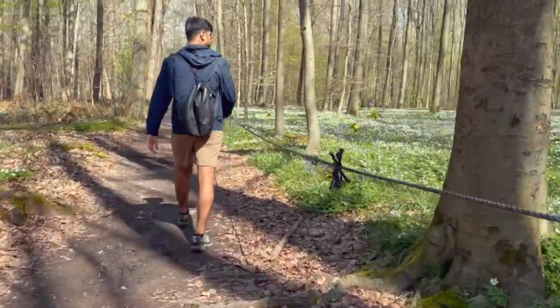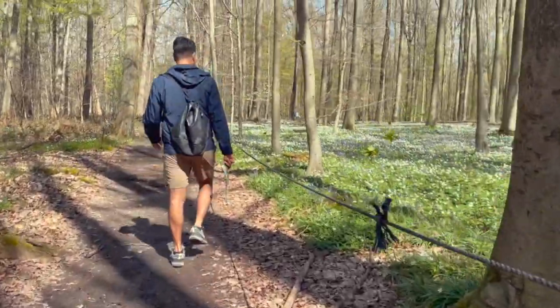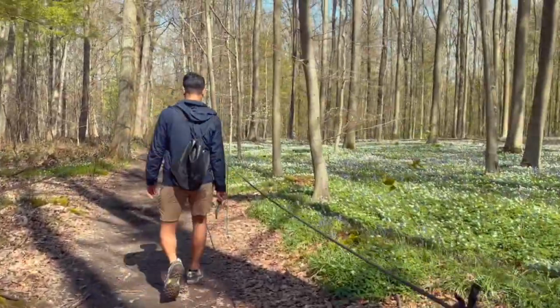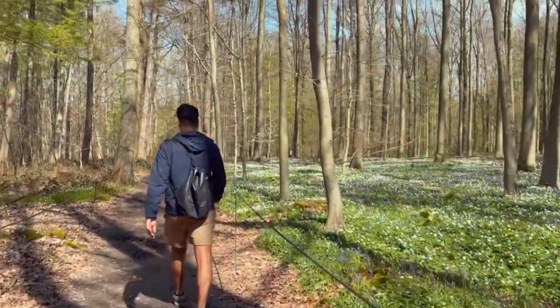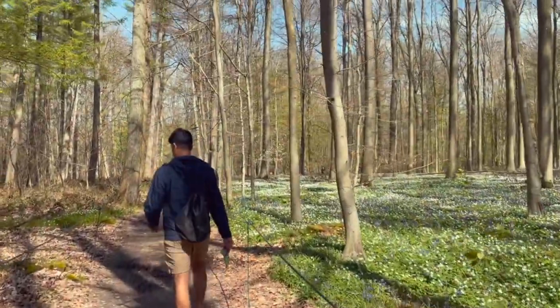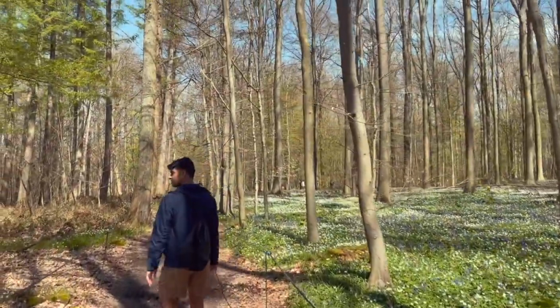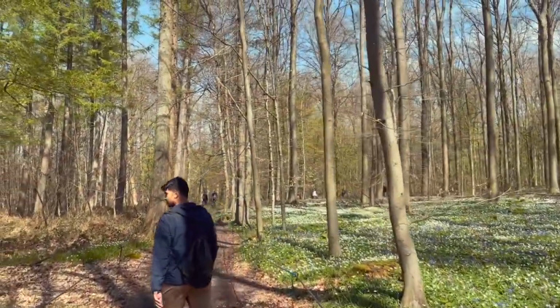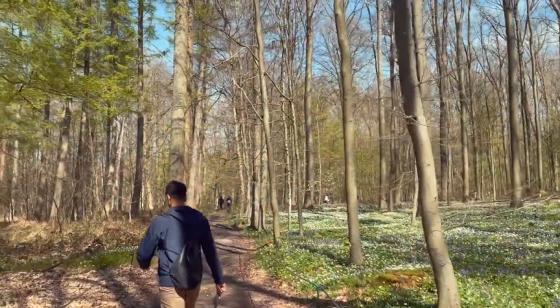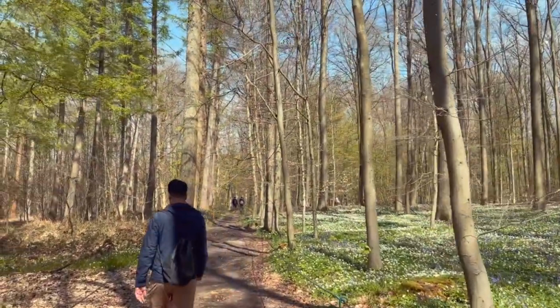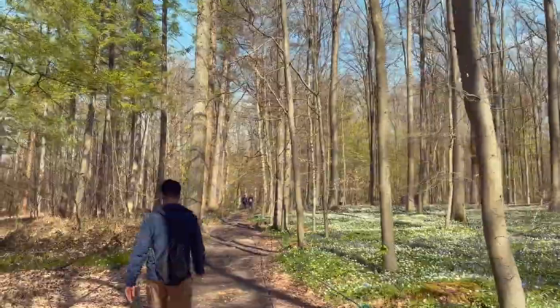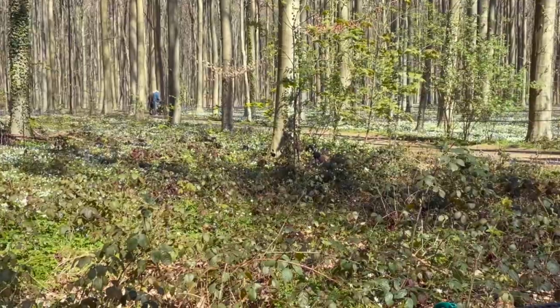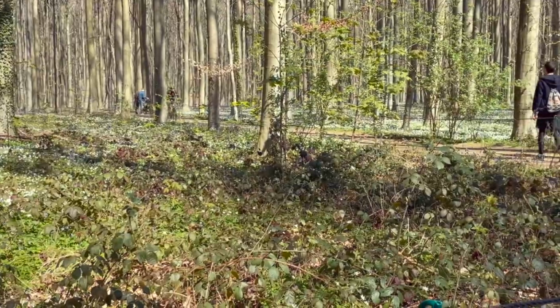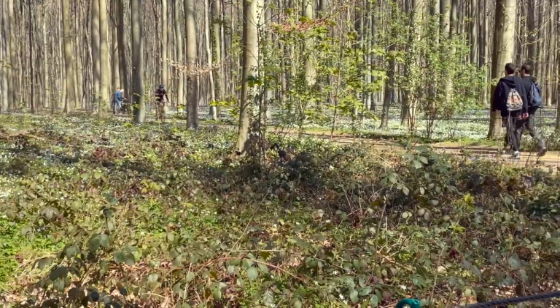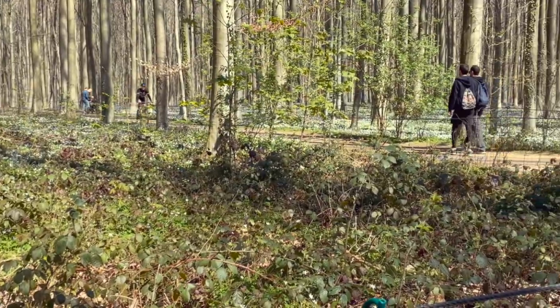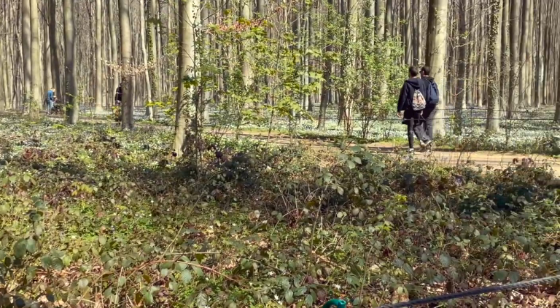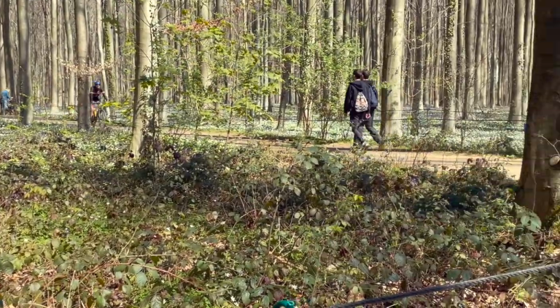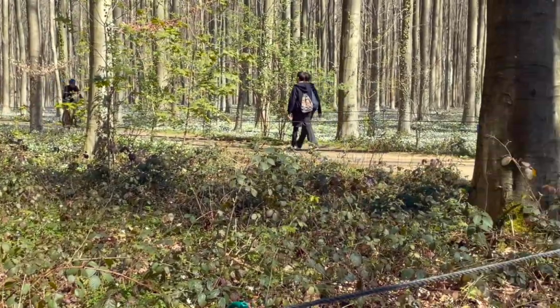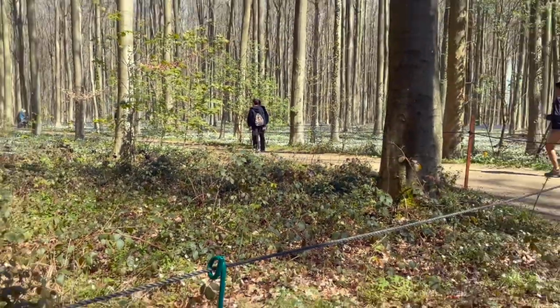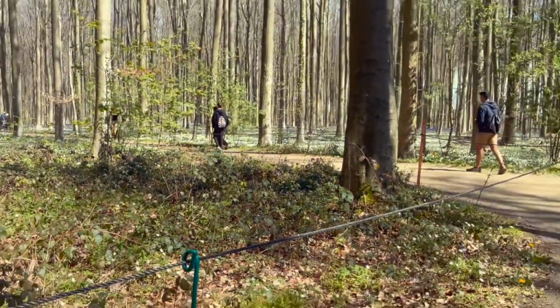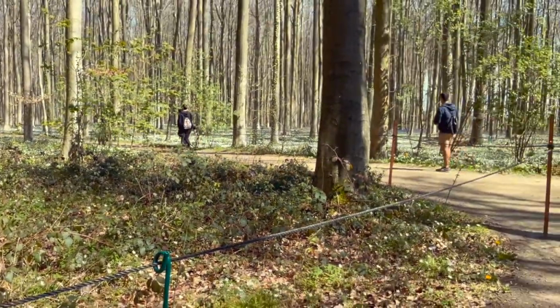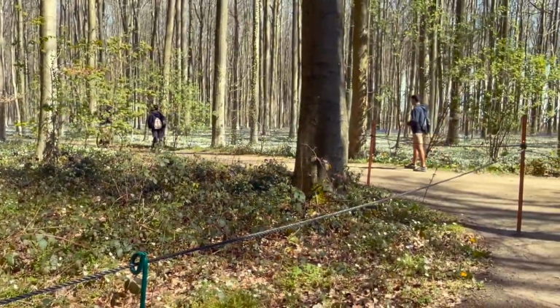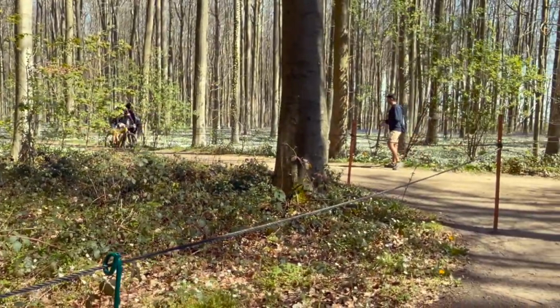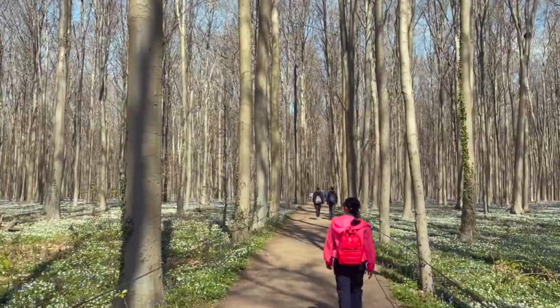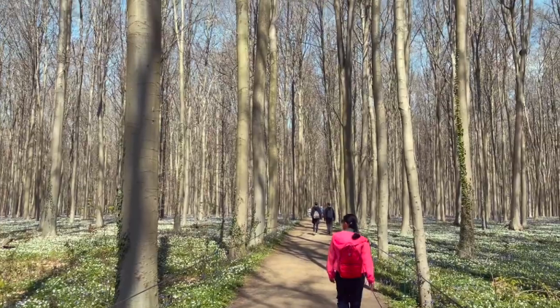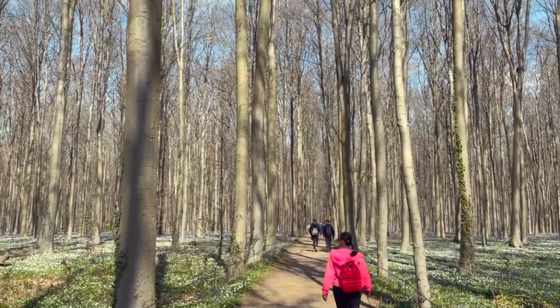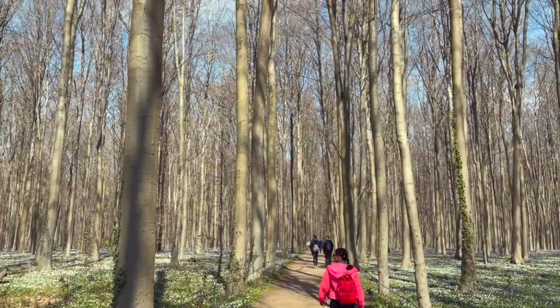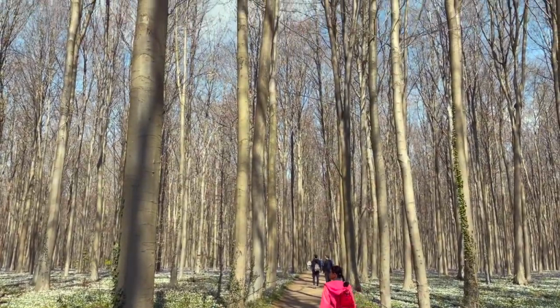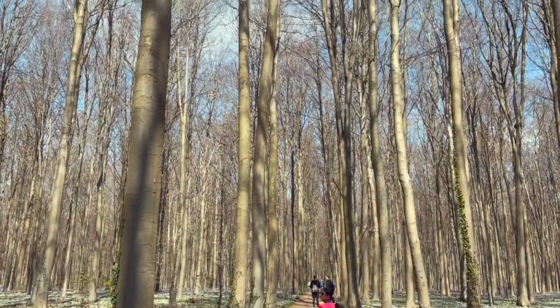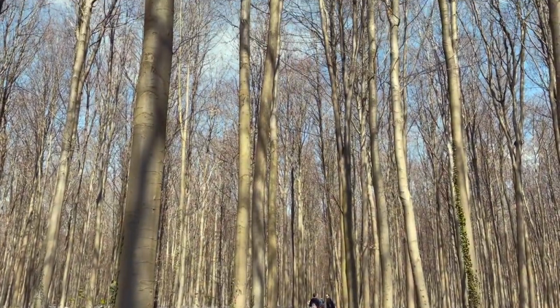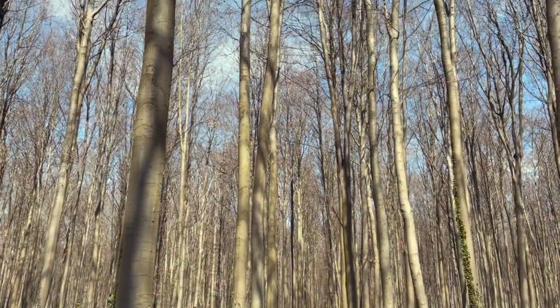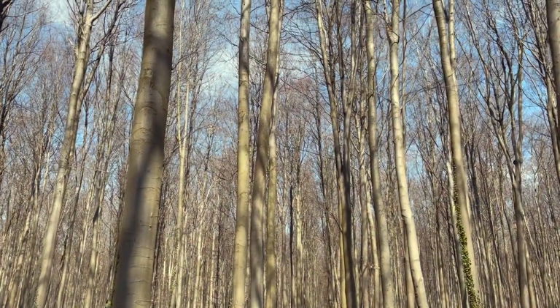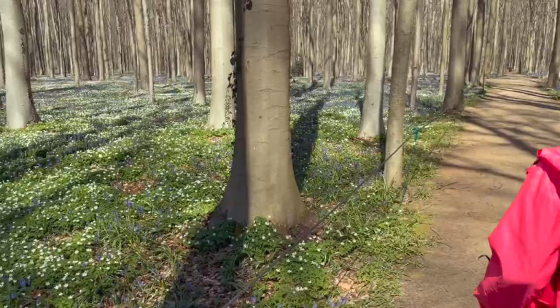The super cute bluebells are scientifically known as Hyacinthoids non-scripta. They are found in Atlantic areas from northwestern Spain to the British Isles.